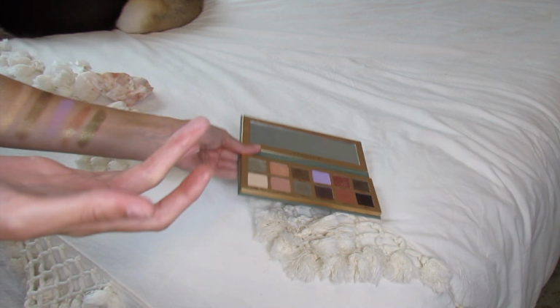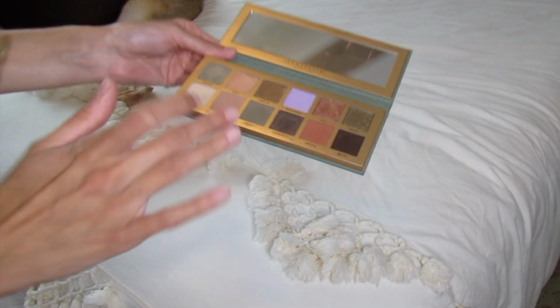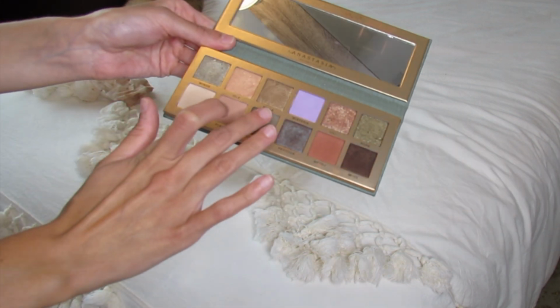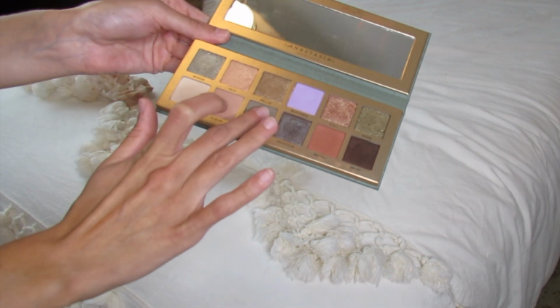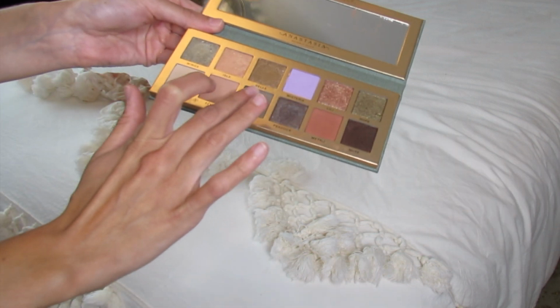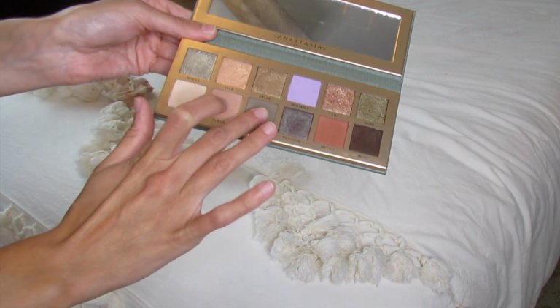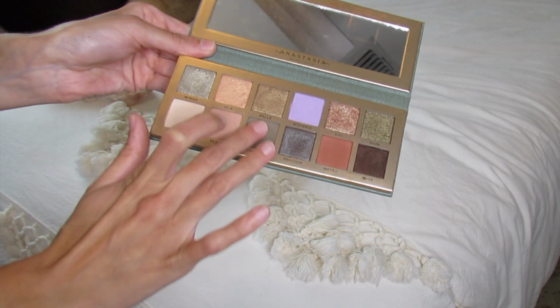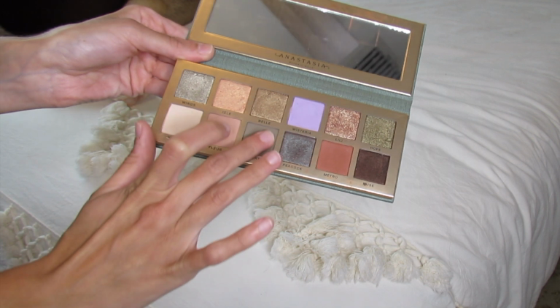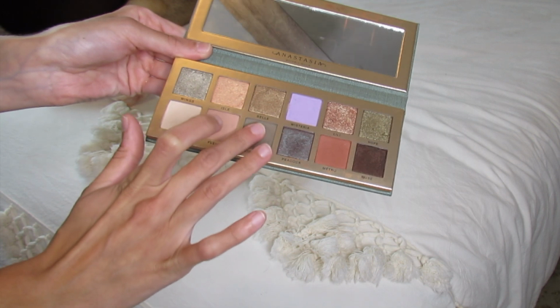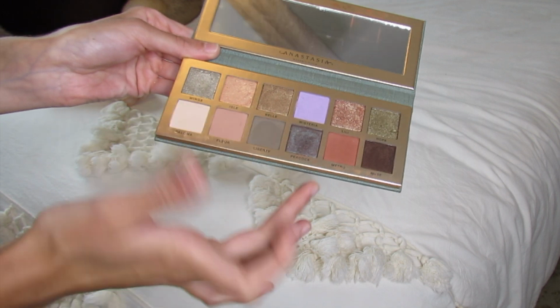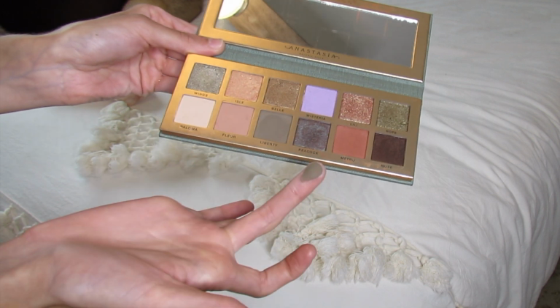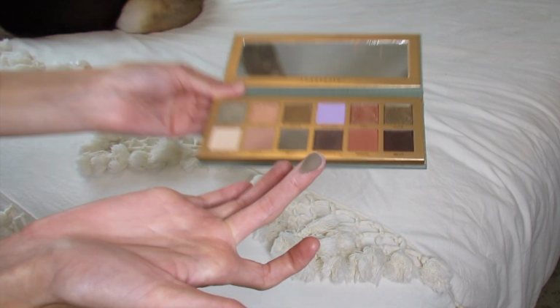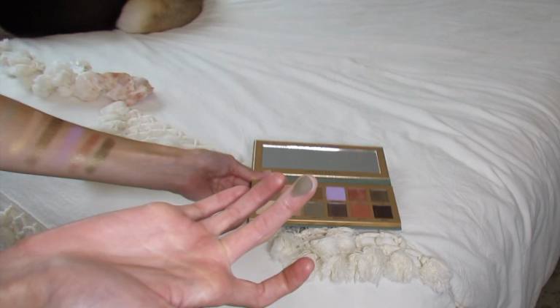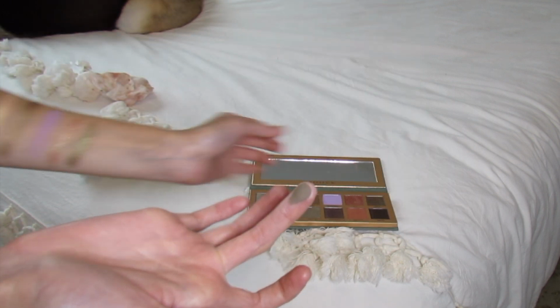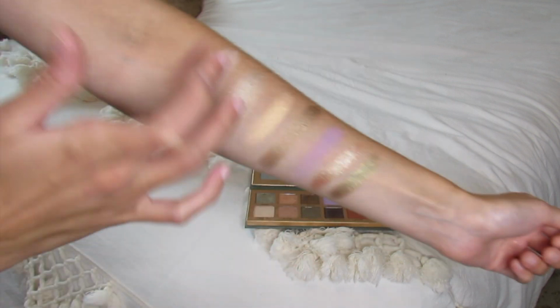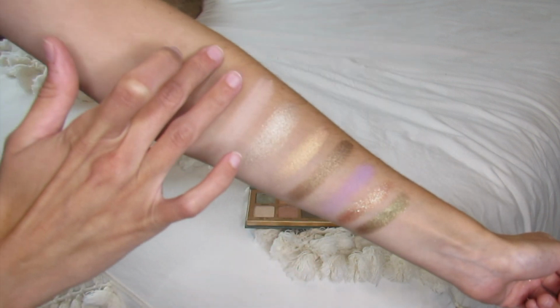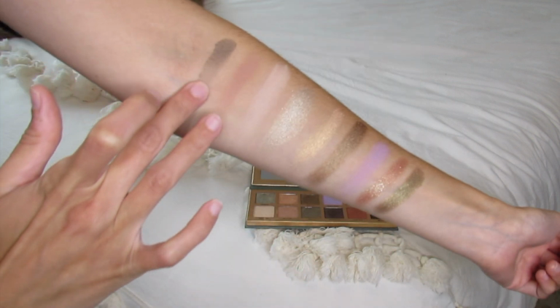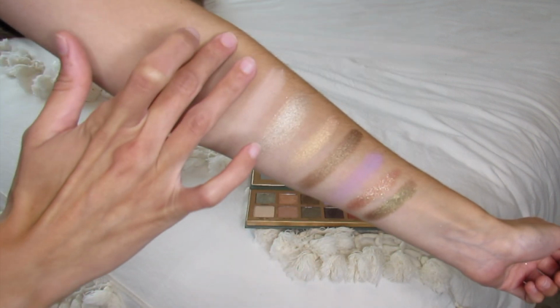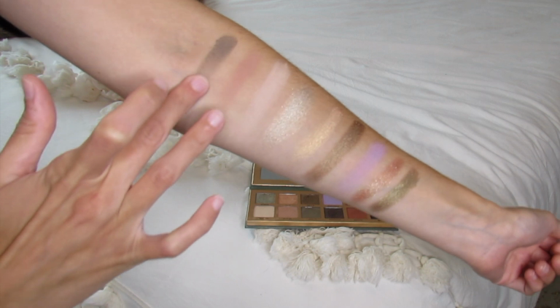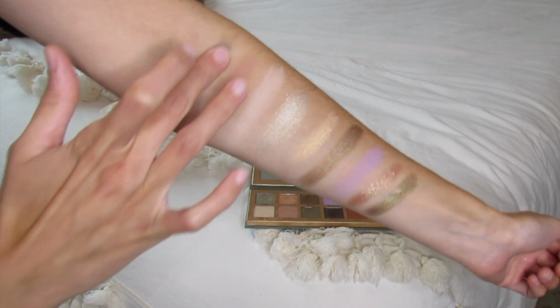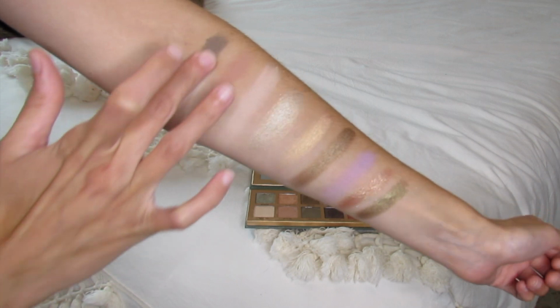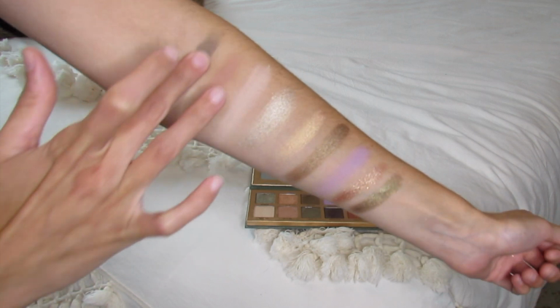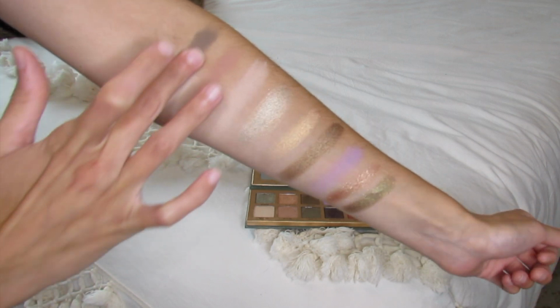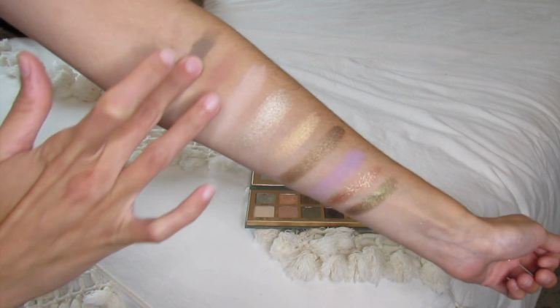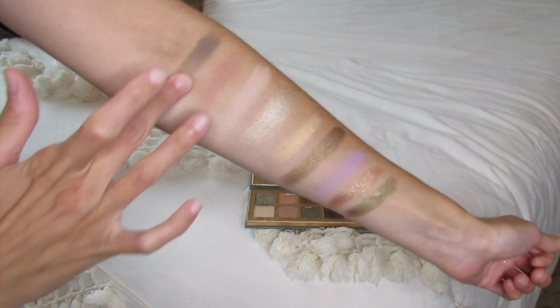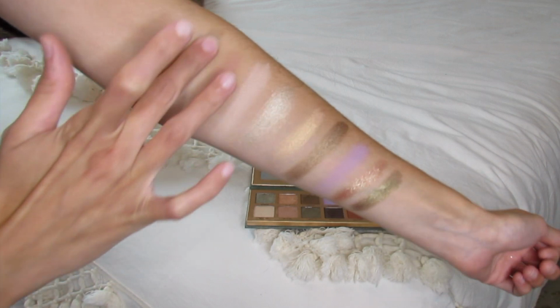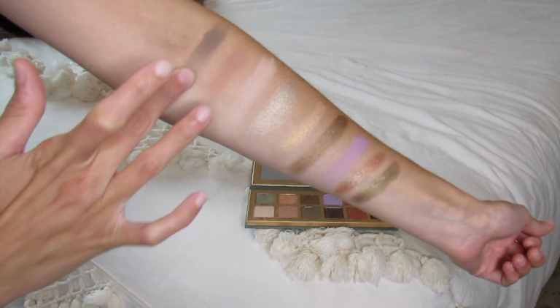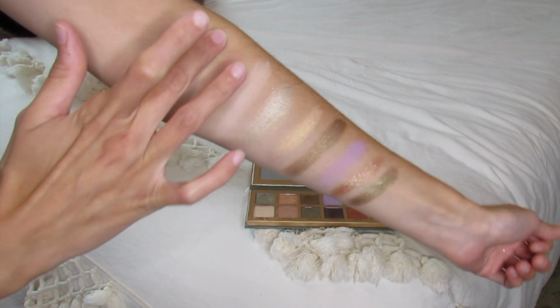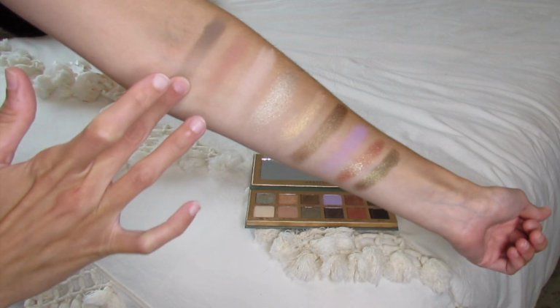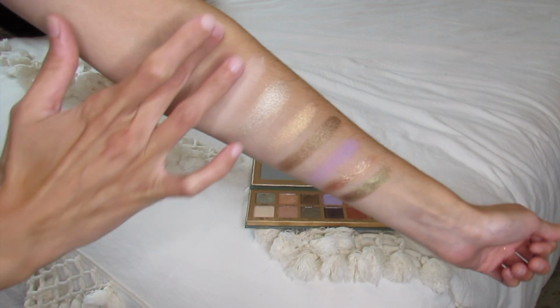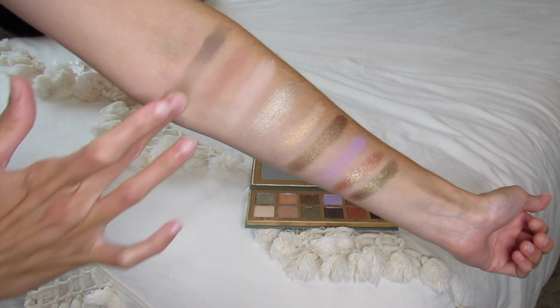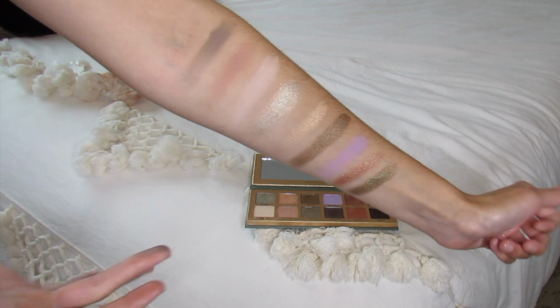Next we have Liberty. This is like an olive green gray brown — very unique. Really like that.